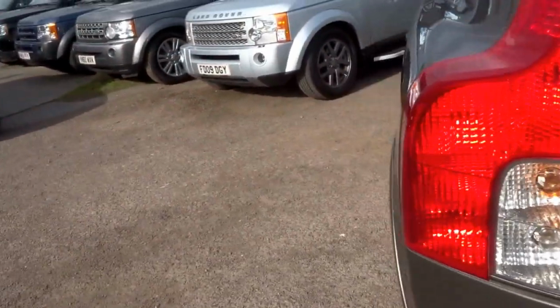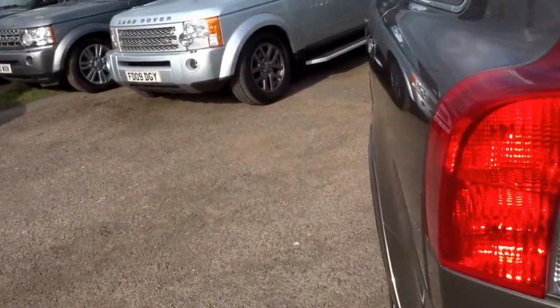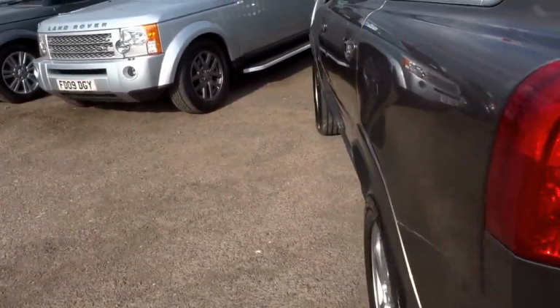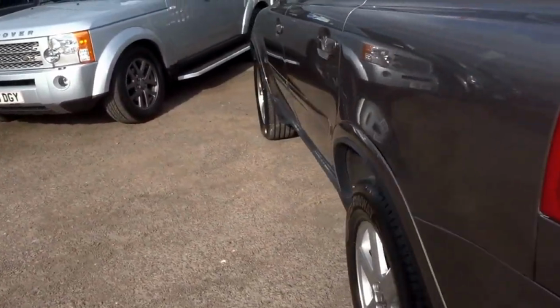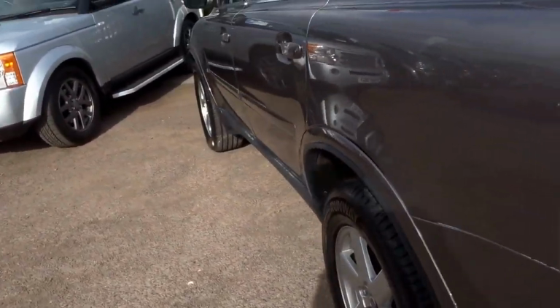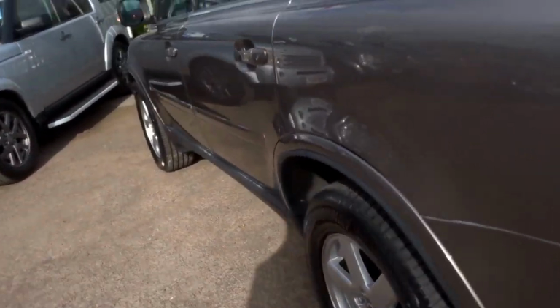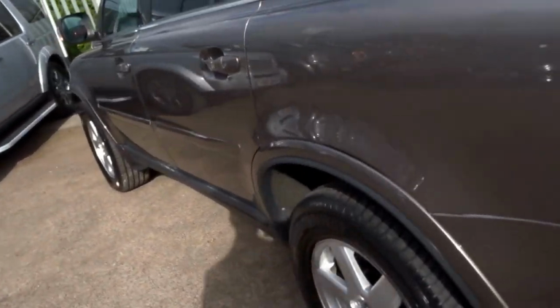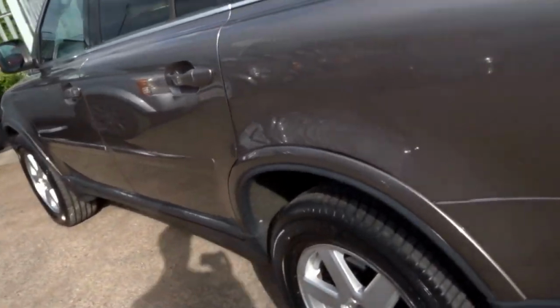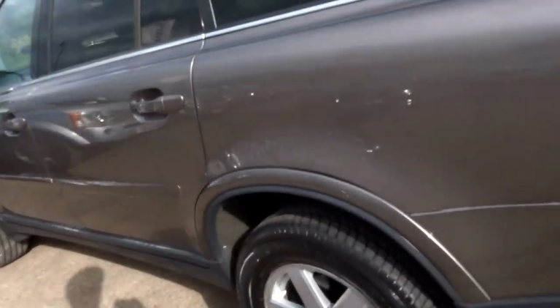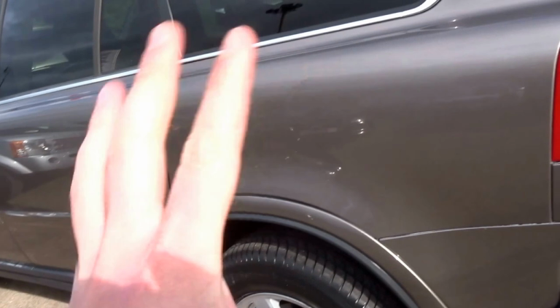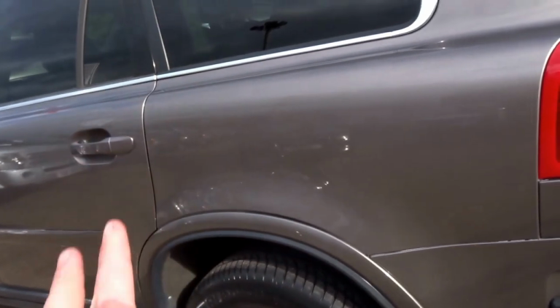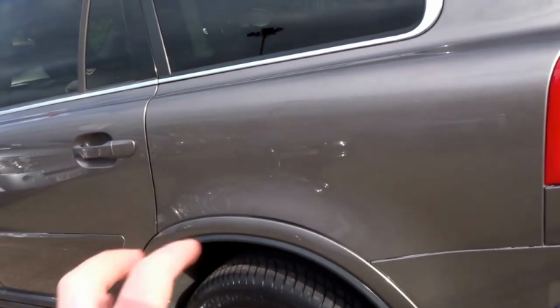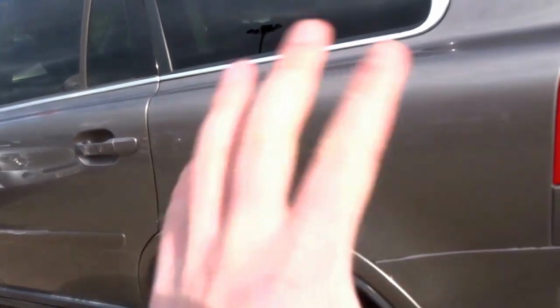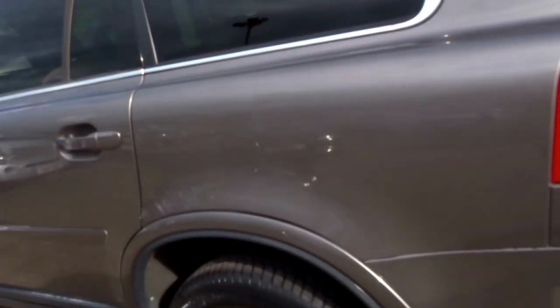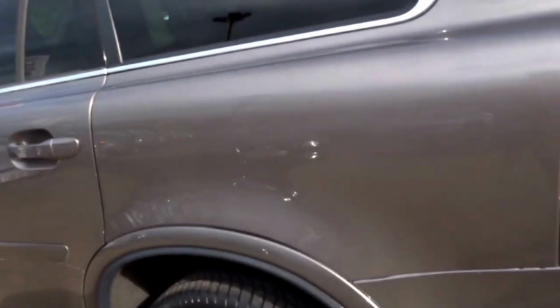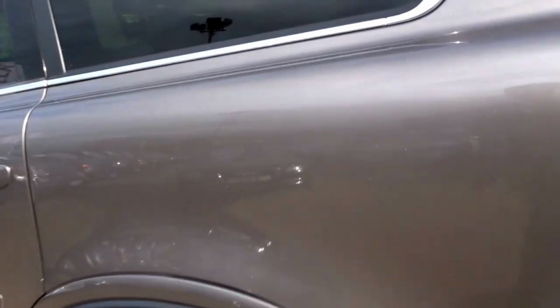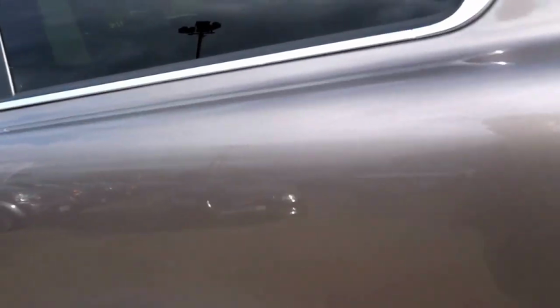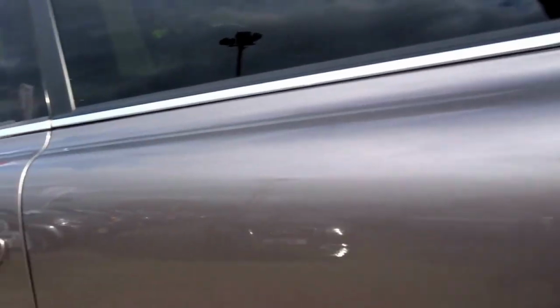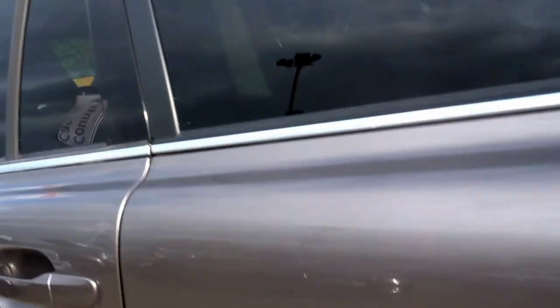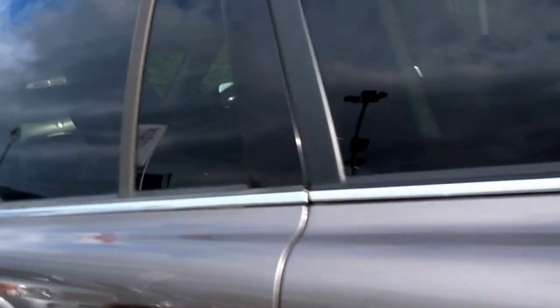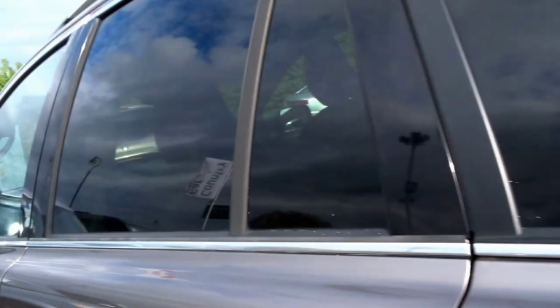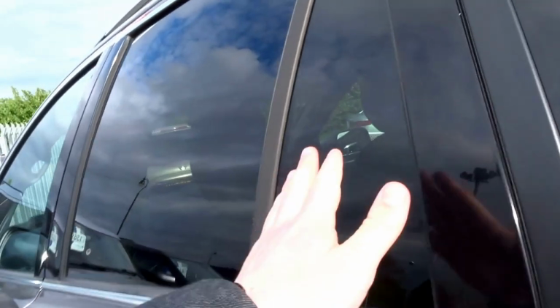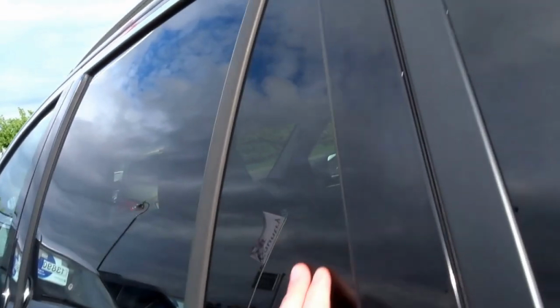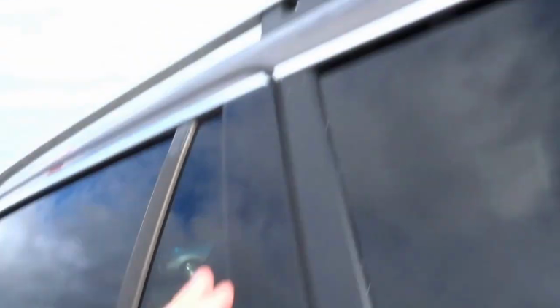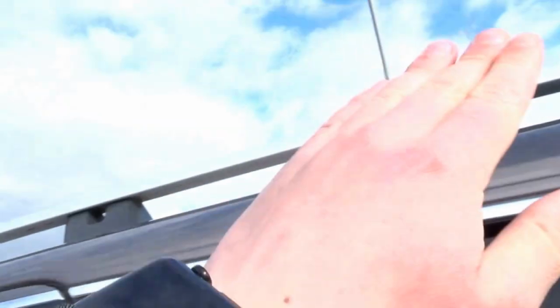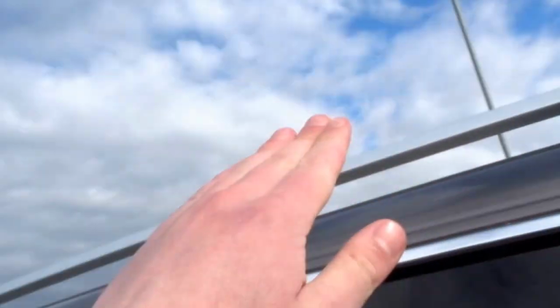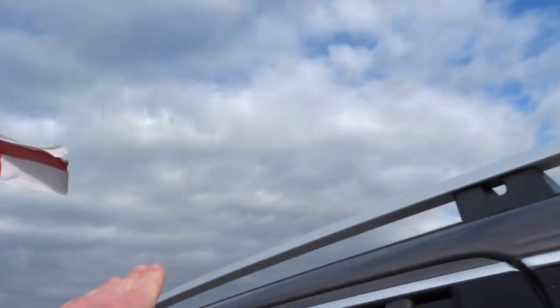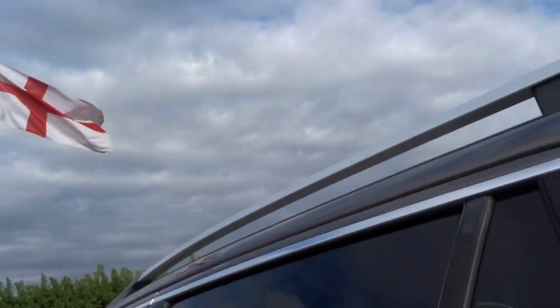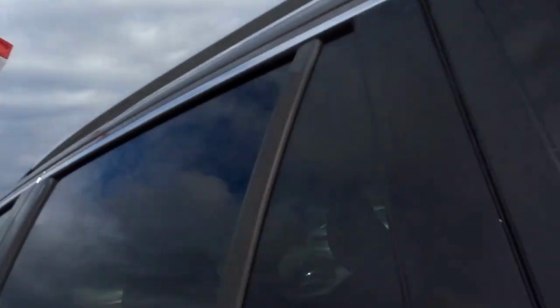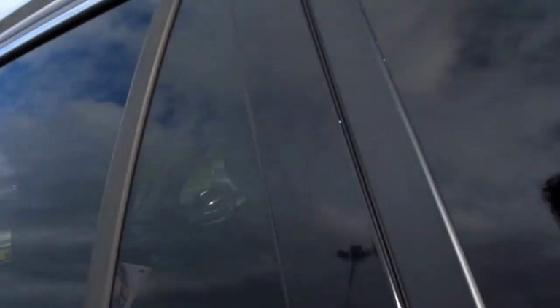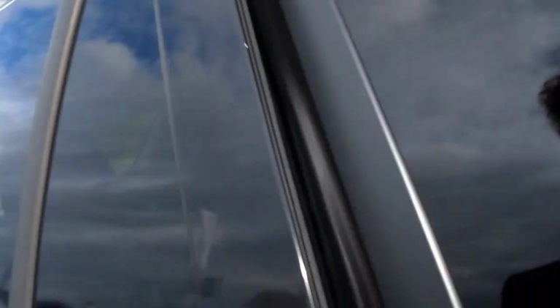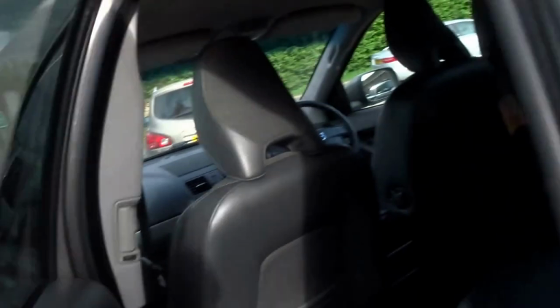The colour is lovely on this car. In the sunshine you can just see the grey metallic with a silver fleck in there. It's got privacy glass, and aluminium roof rails at the top of the car.